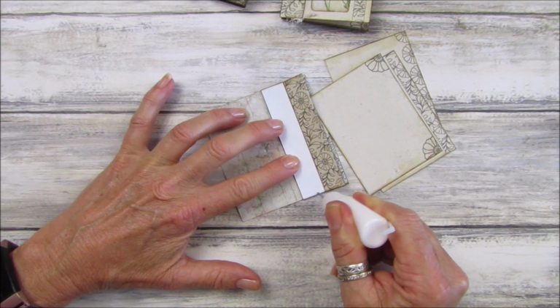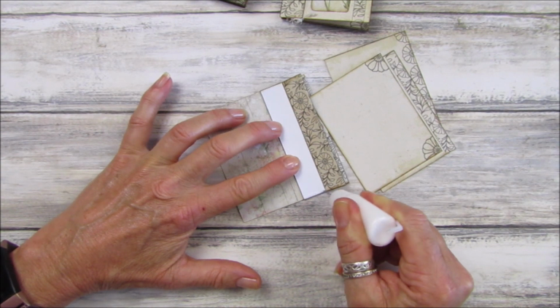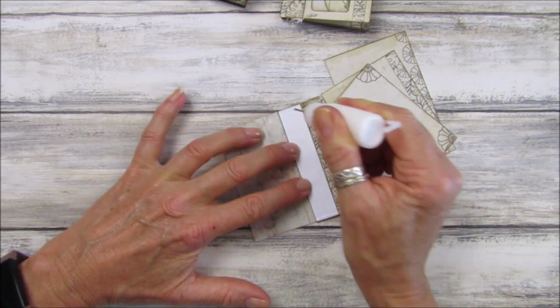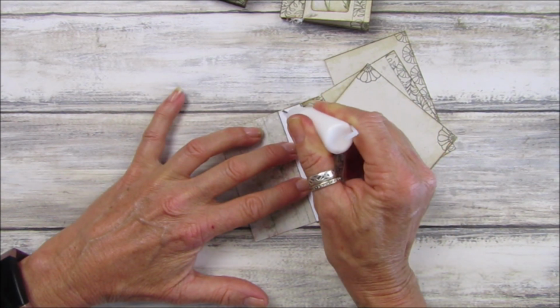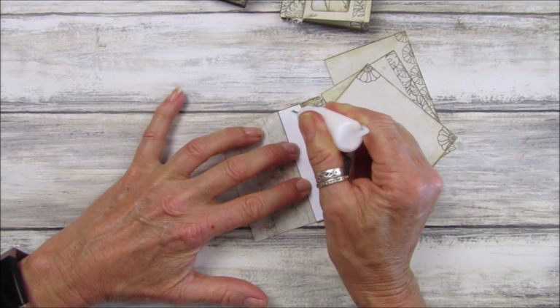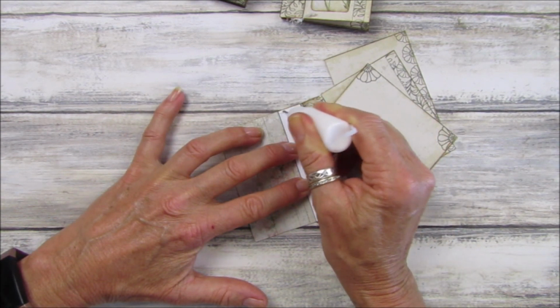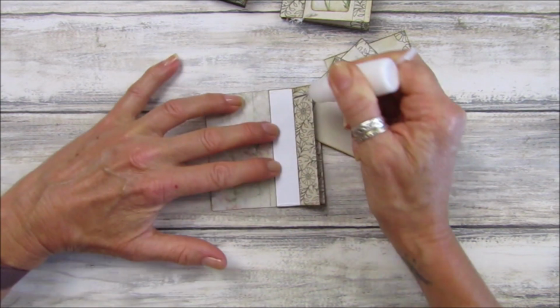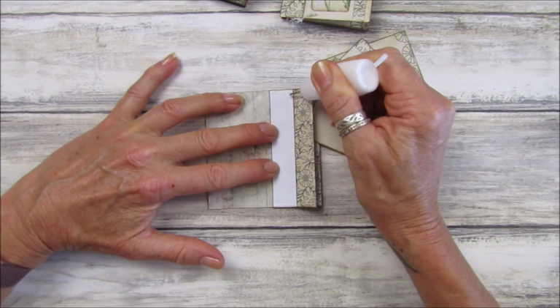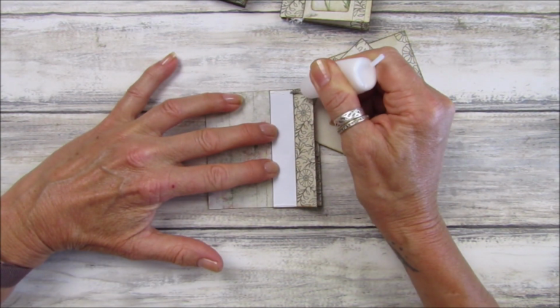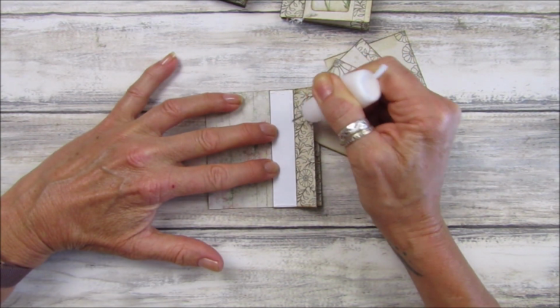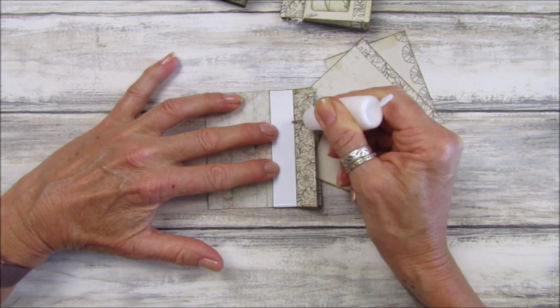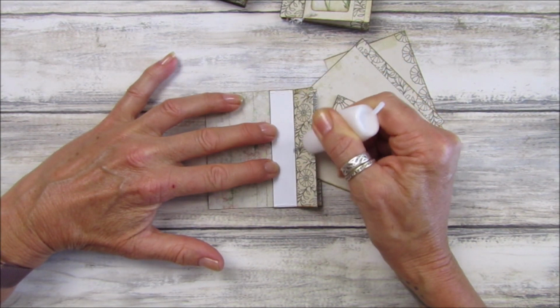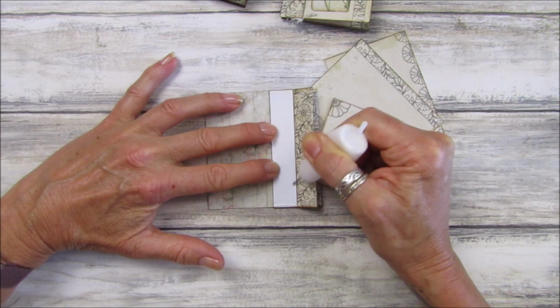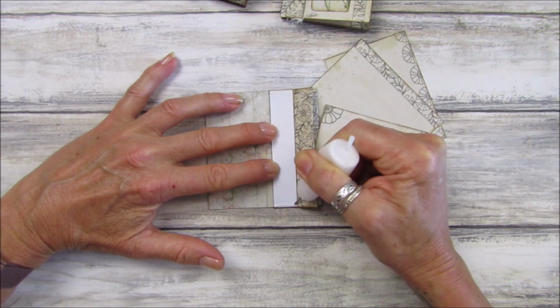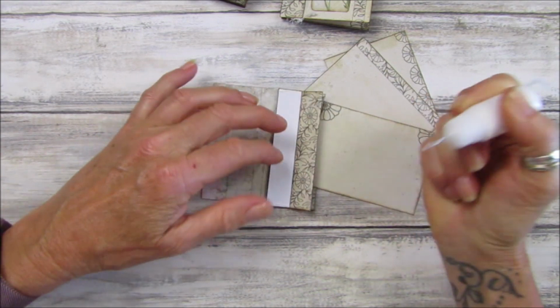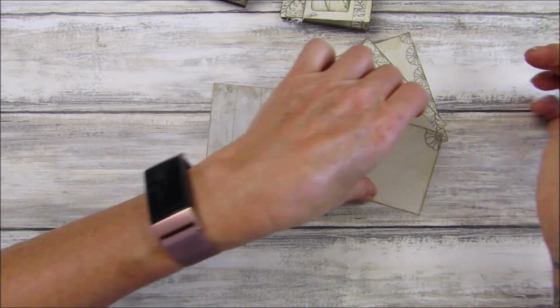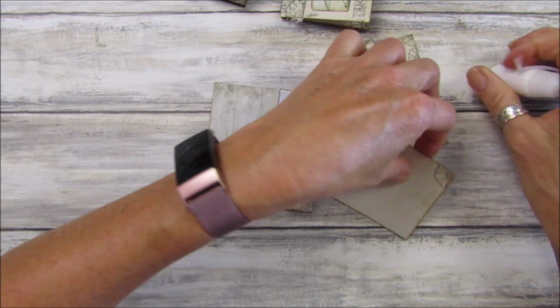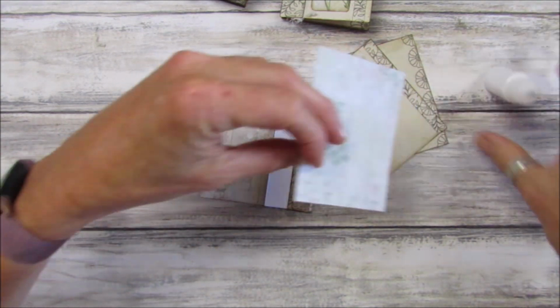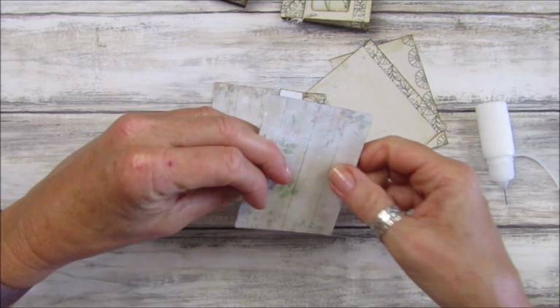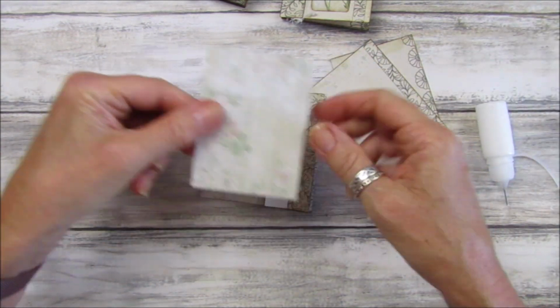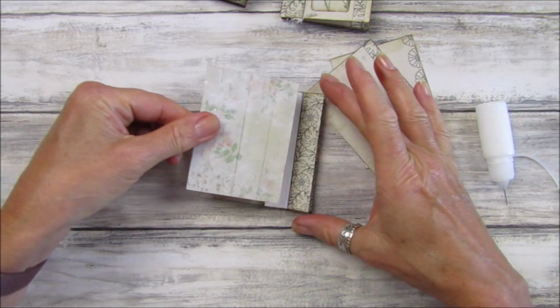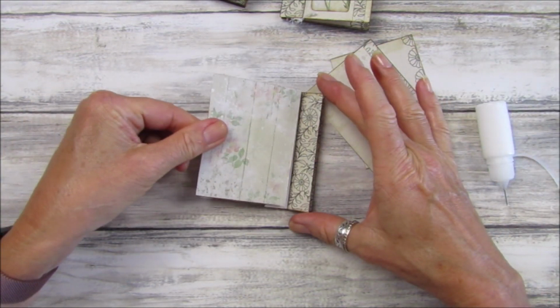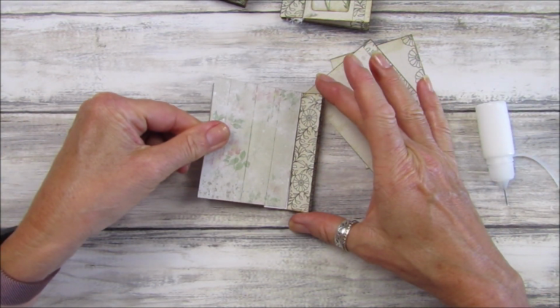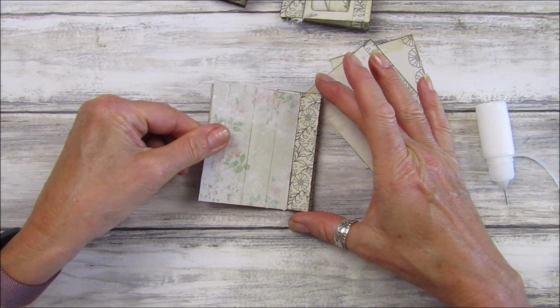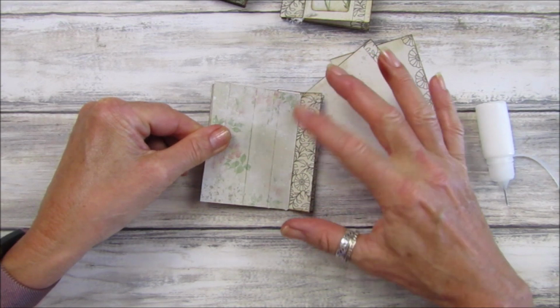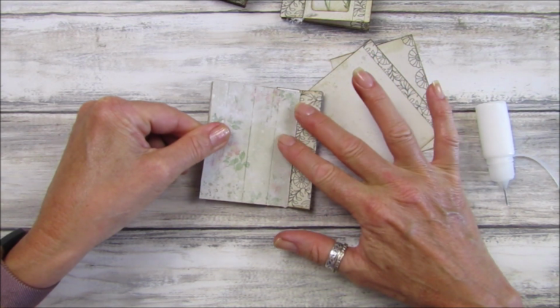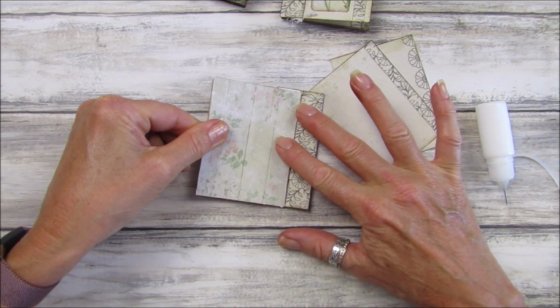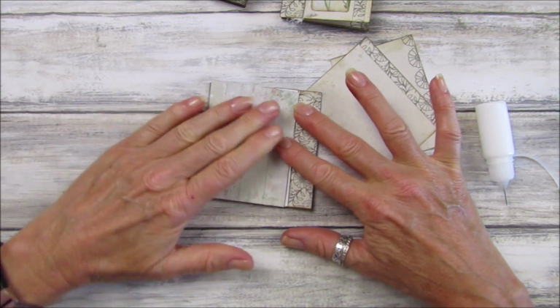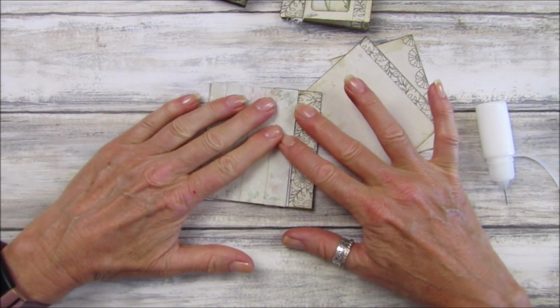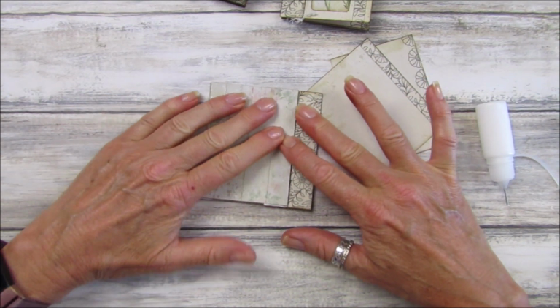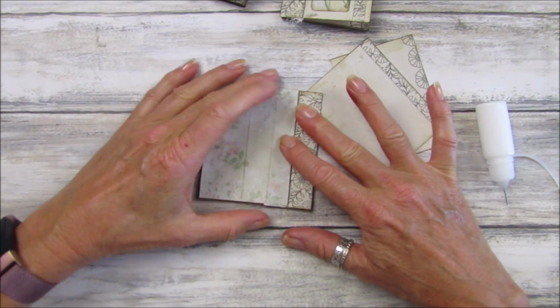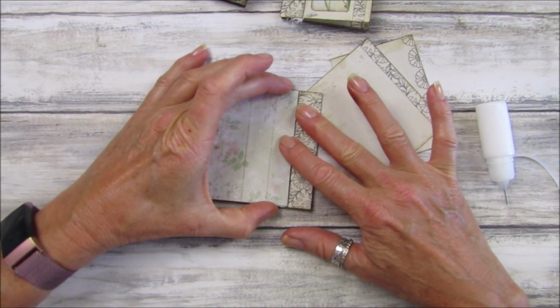Along the bottom, down and down the side like that. Take our second card, pop it on — oops, it wasn't very level.